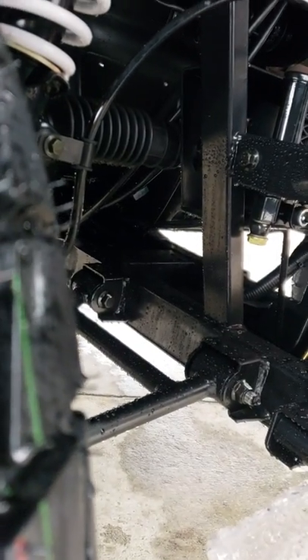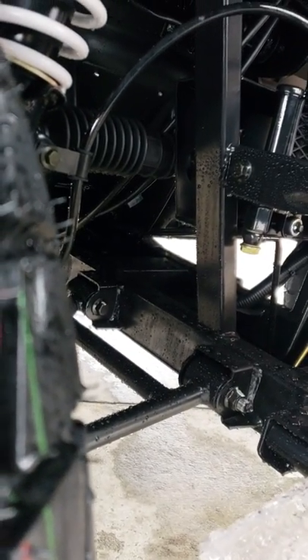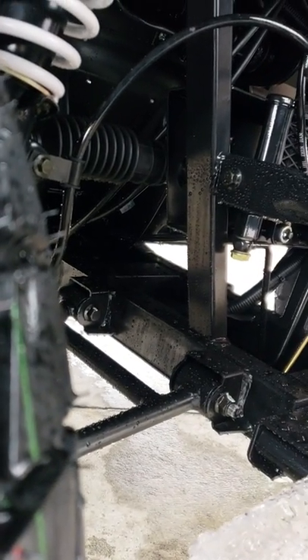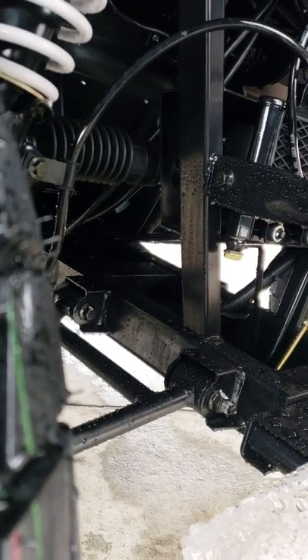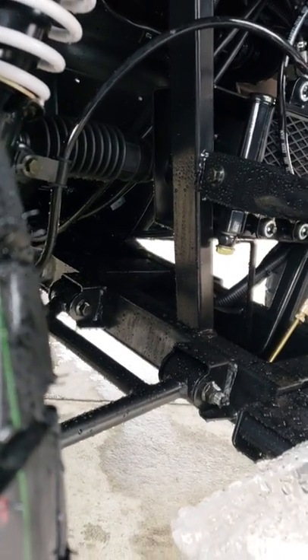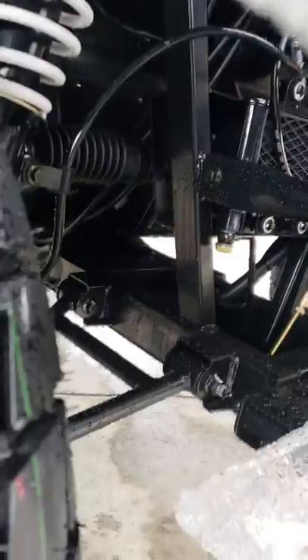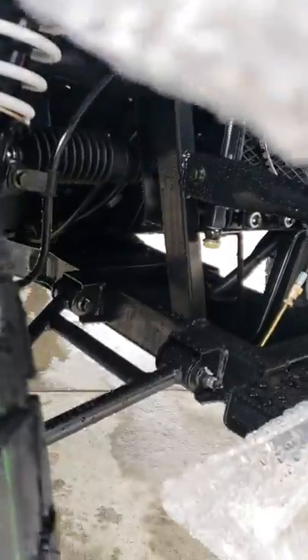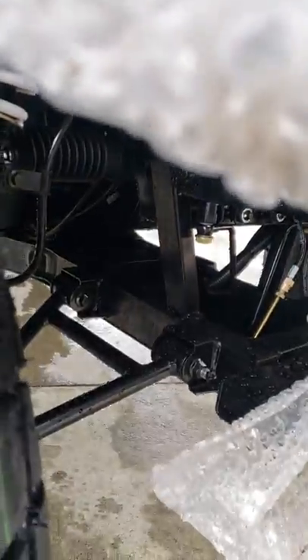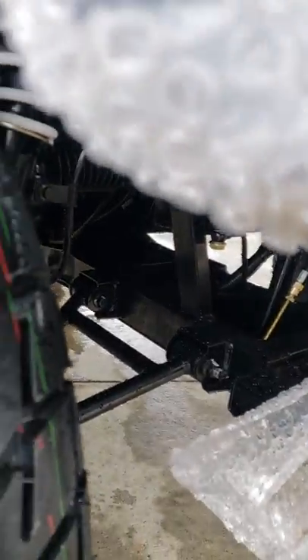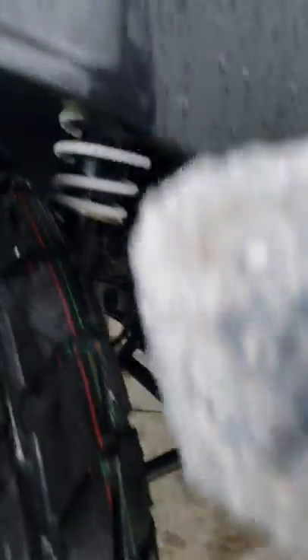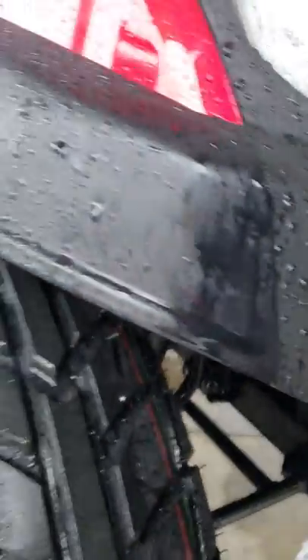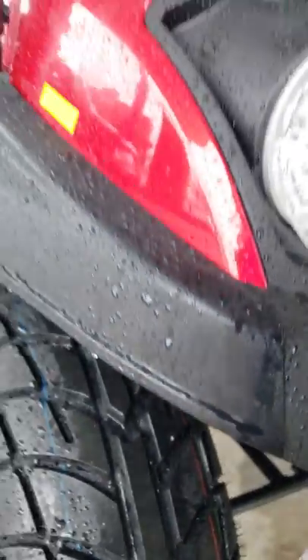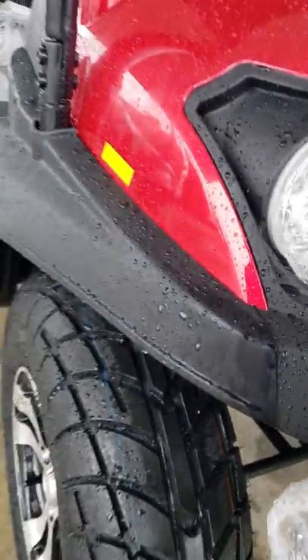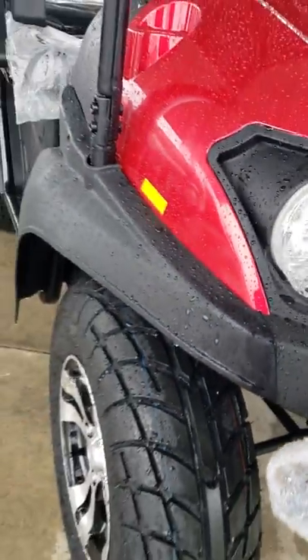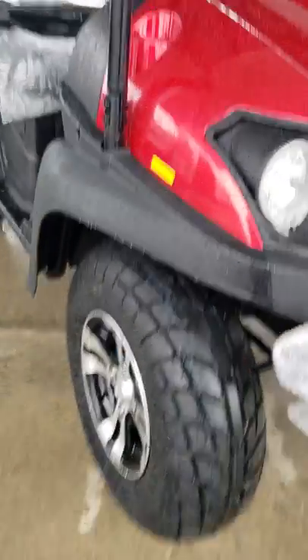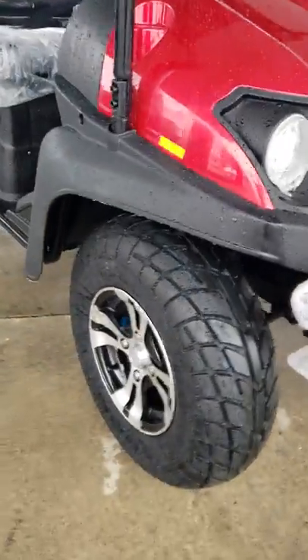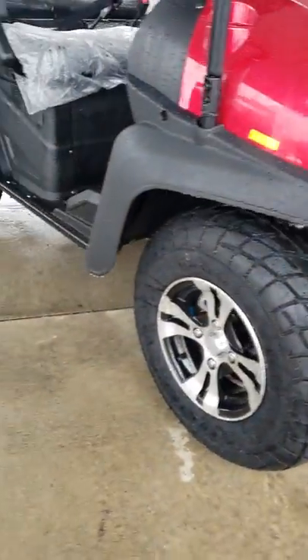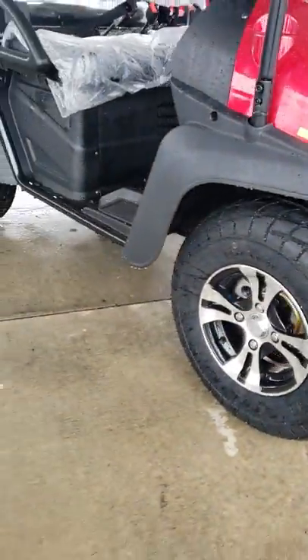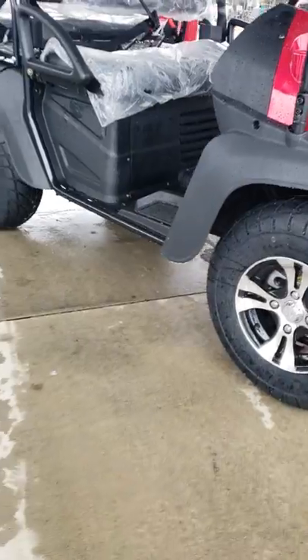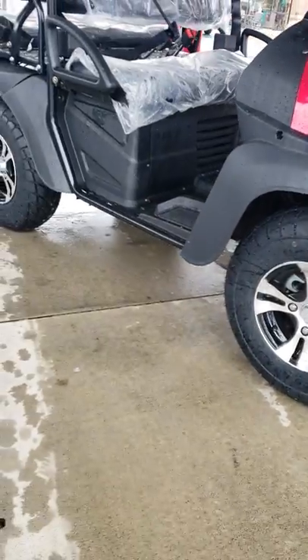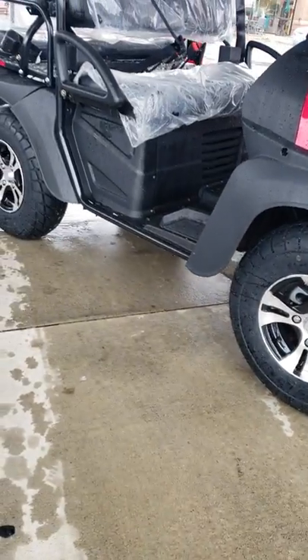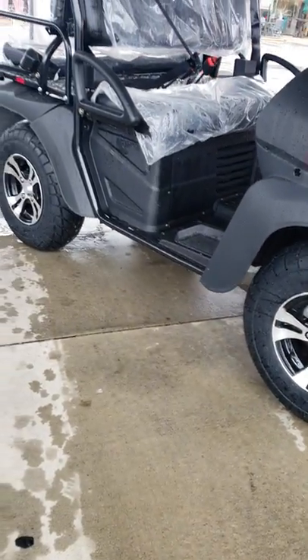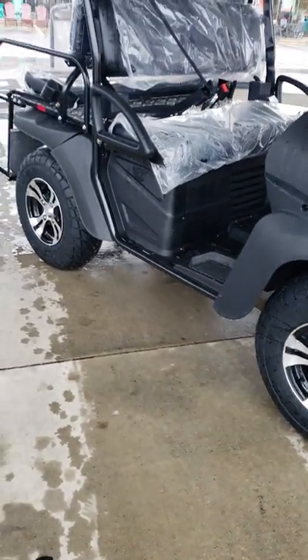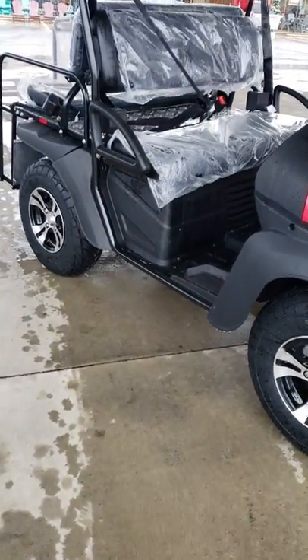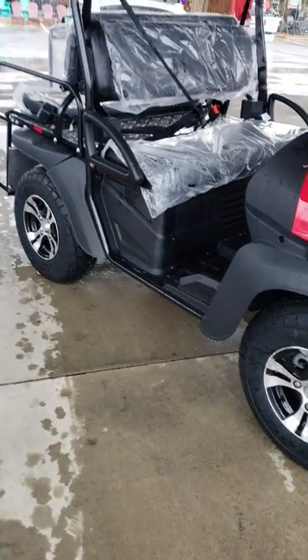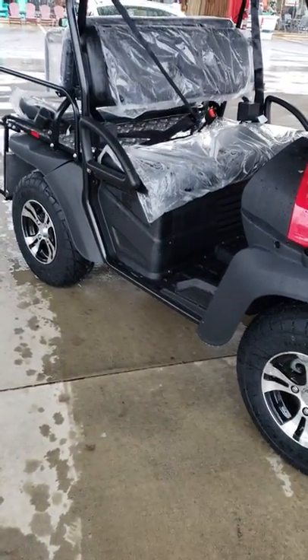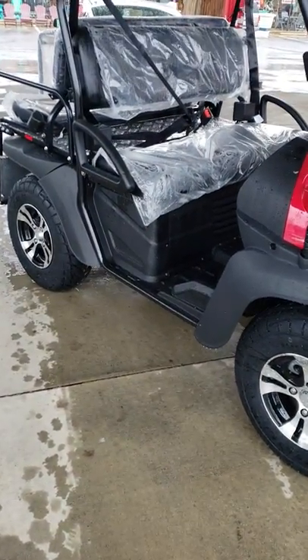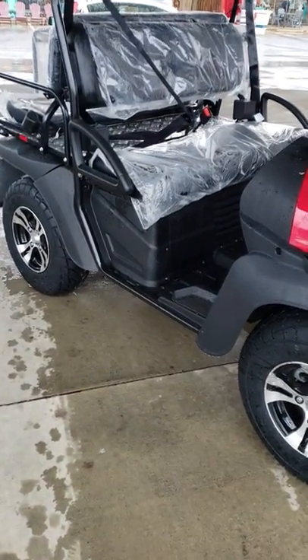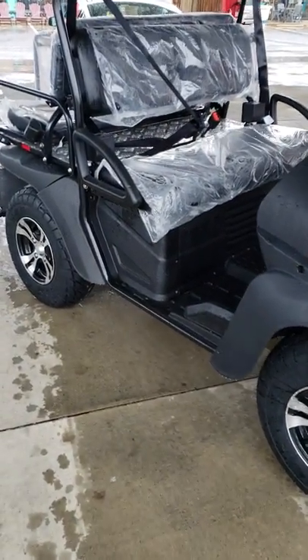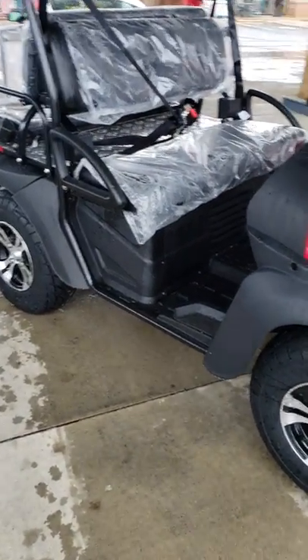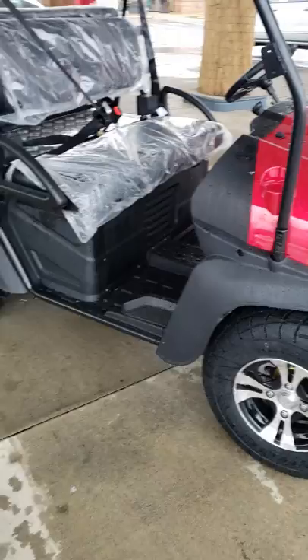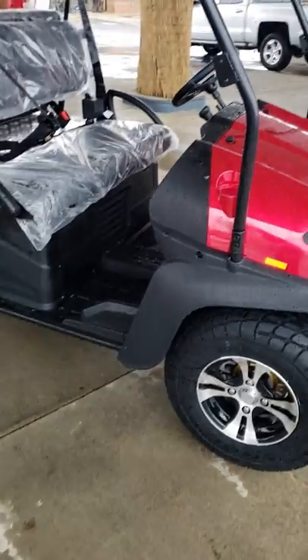You've also got rack and pinion steering. You ain't got to believe how easy this thing steers. This is the gas one. You've got a lot of ground clearance, too. It'll run about 26 to 27 miles an hour with a couple people on it.